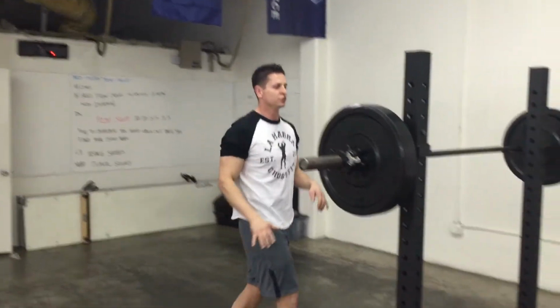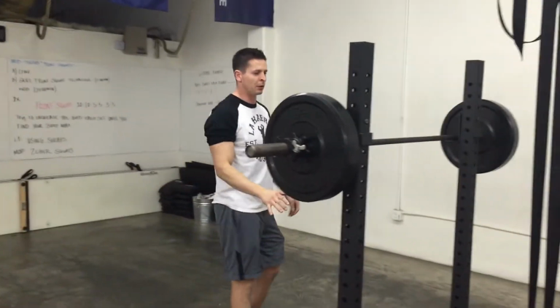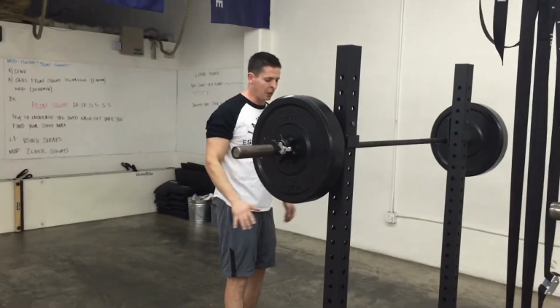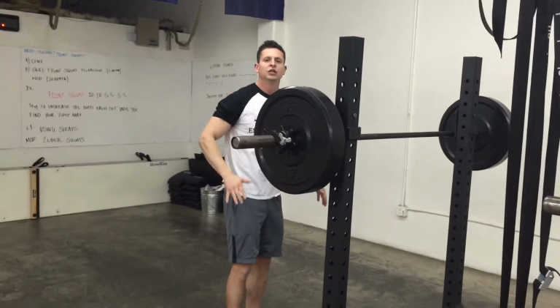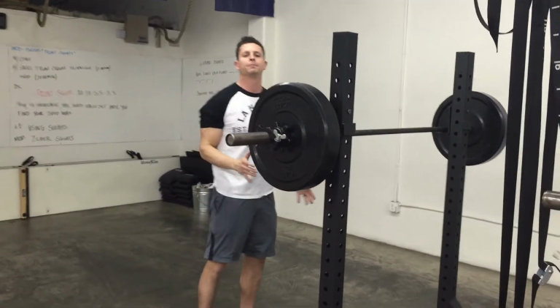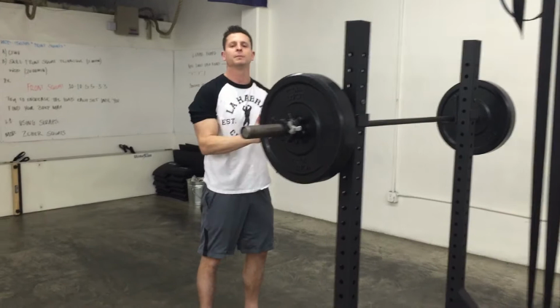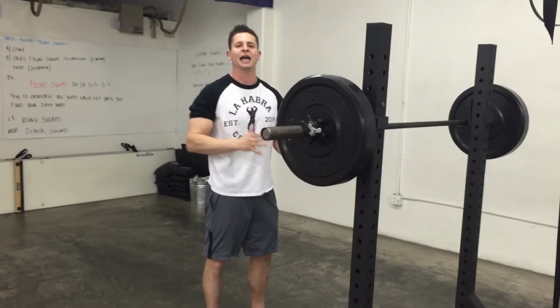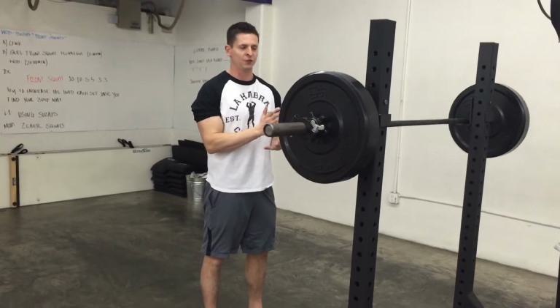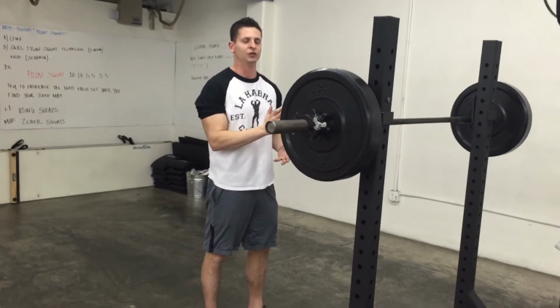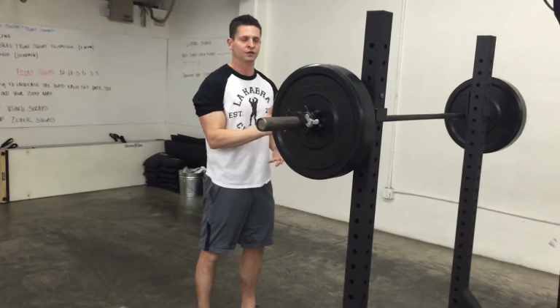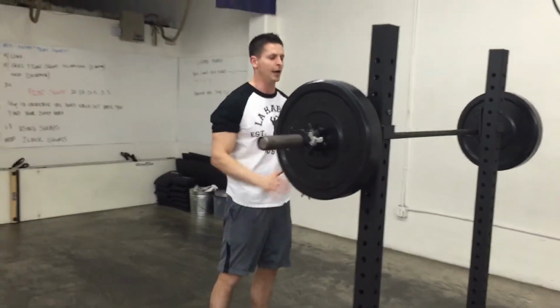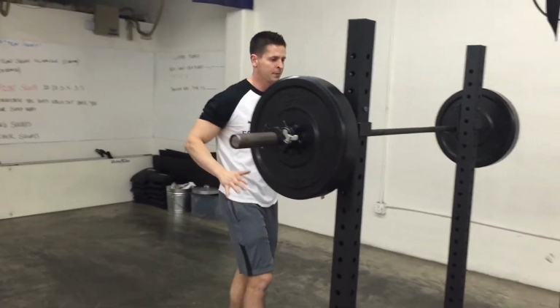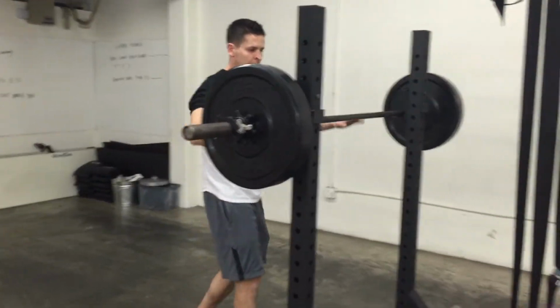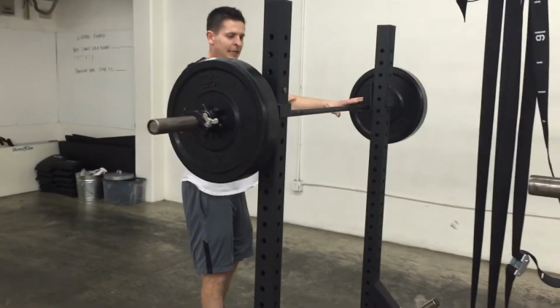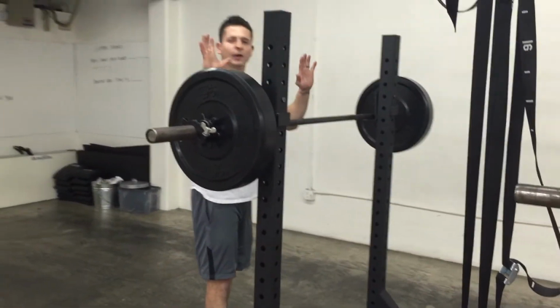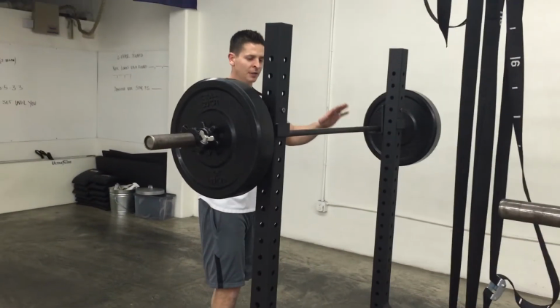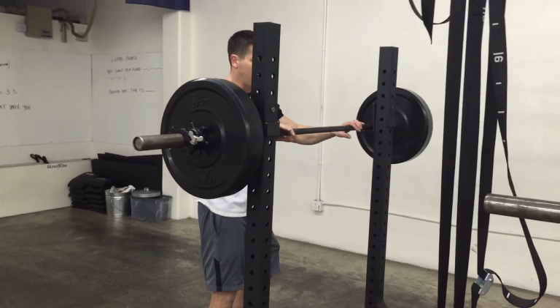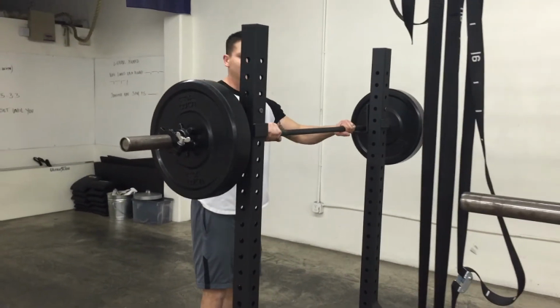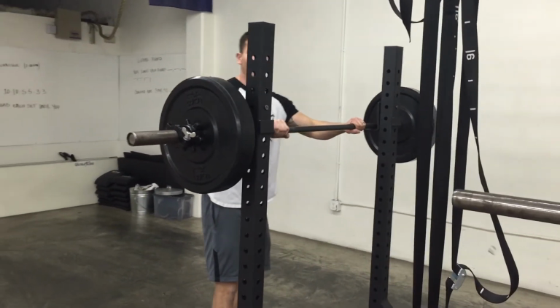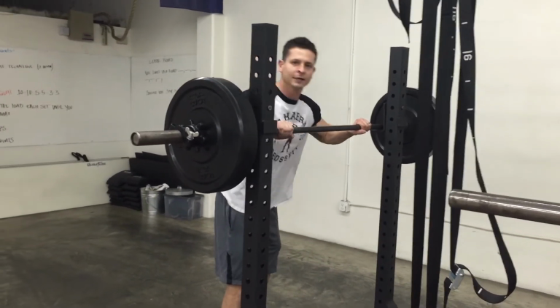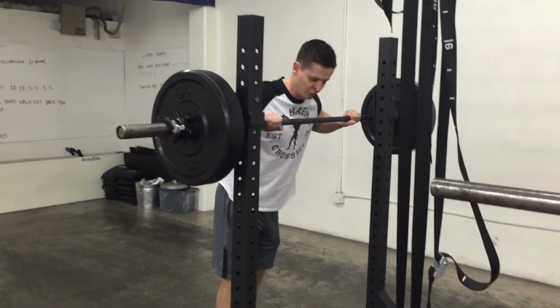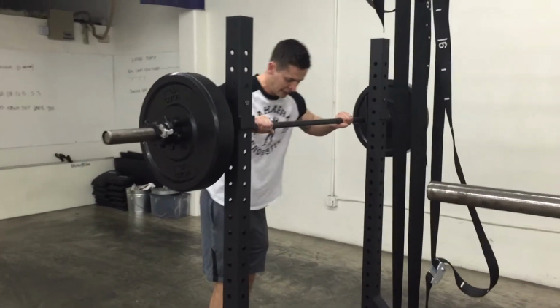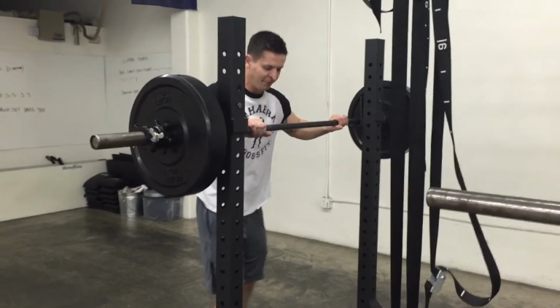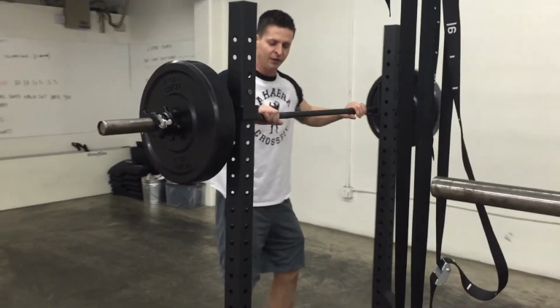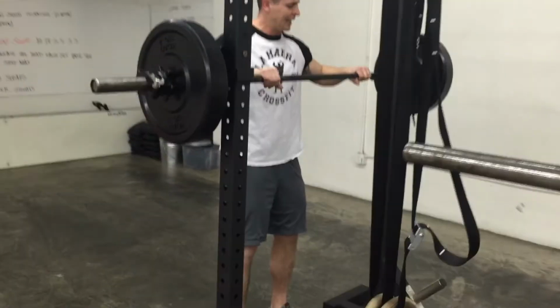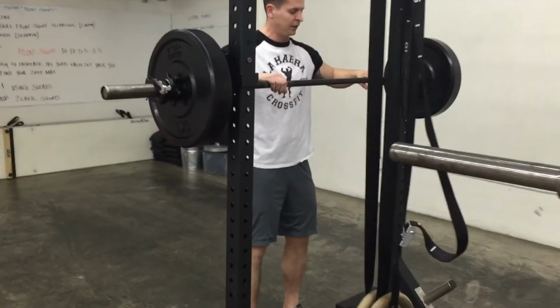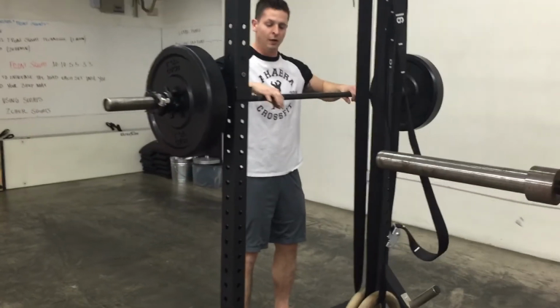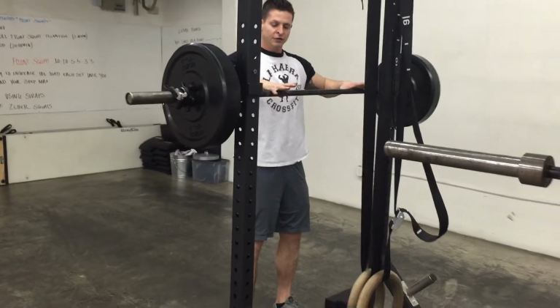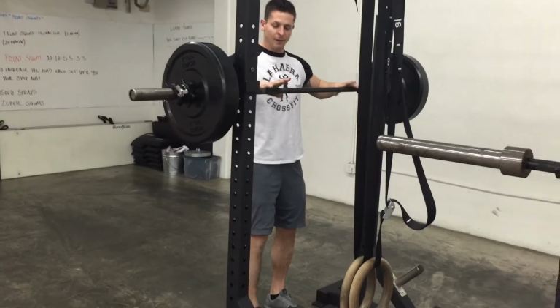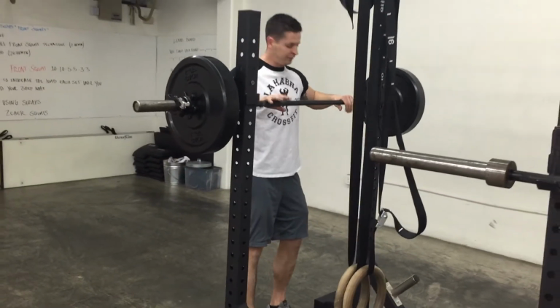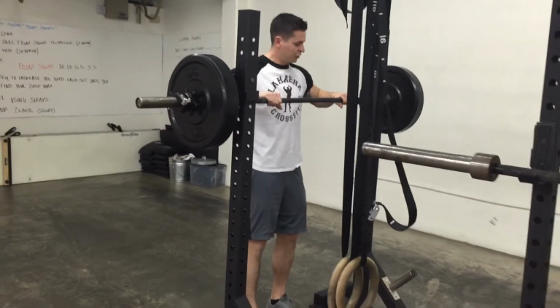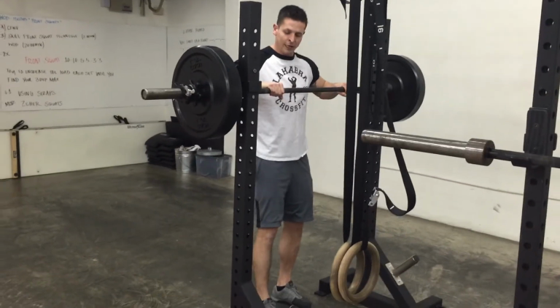When you approach the bar, you want to push the bar as if you're going to do the squat. I want to come to the bar — I don't want to come wide and come into it. I want to get my feet underneath that bar, going about right outside shoulder width.